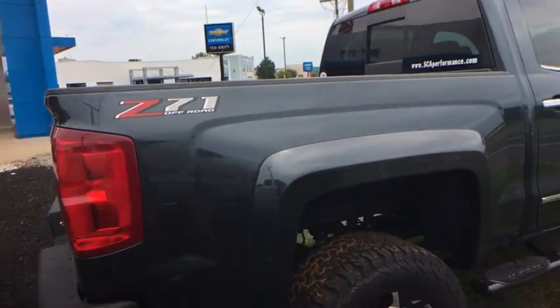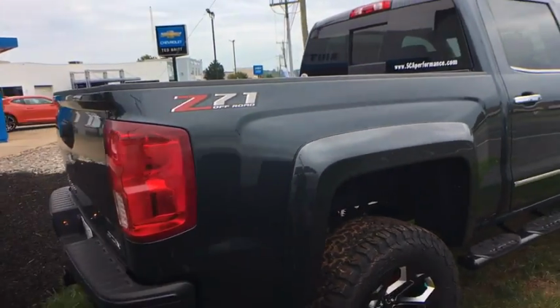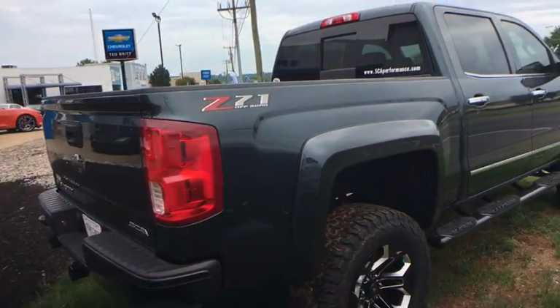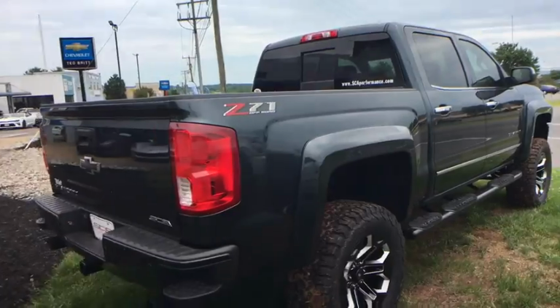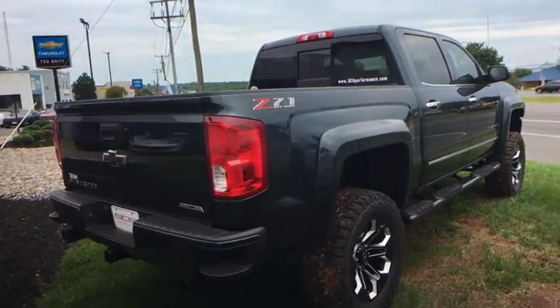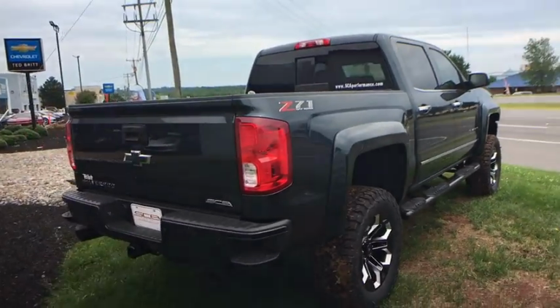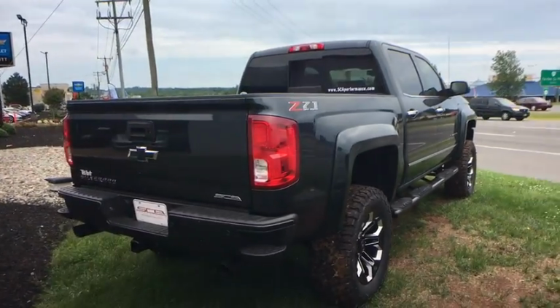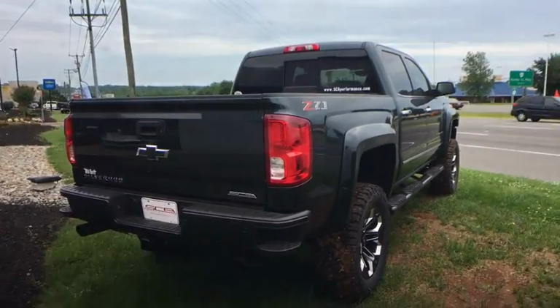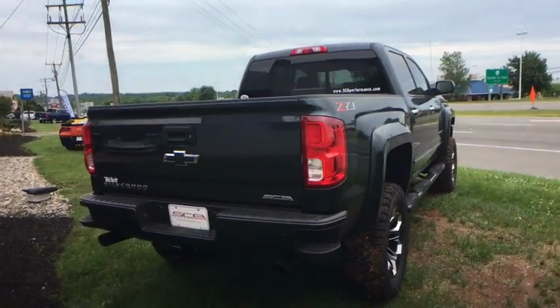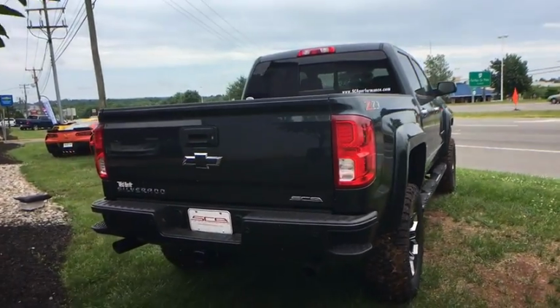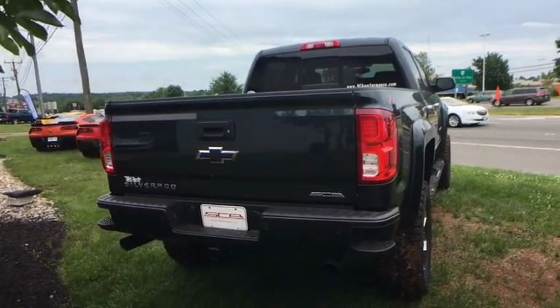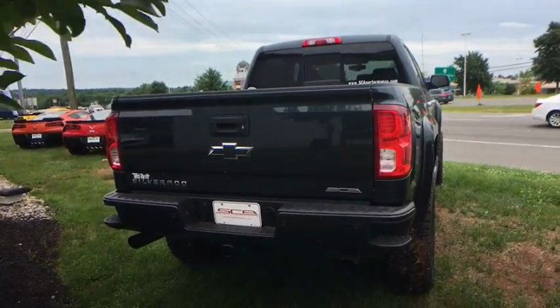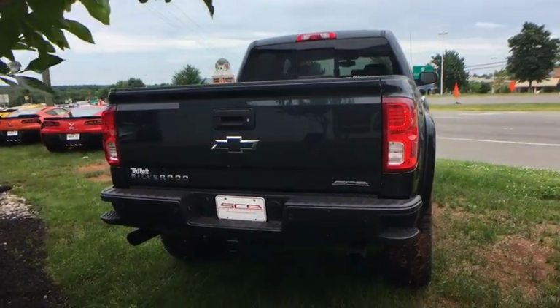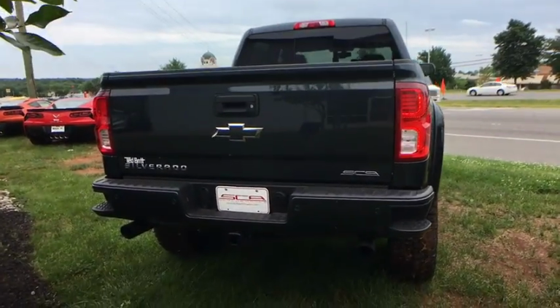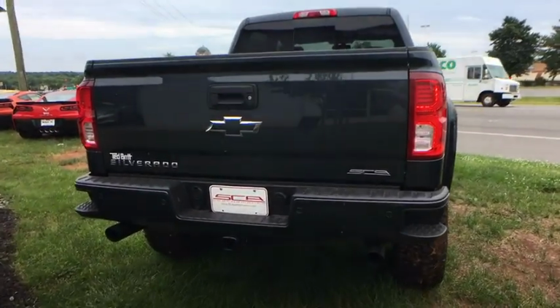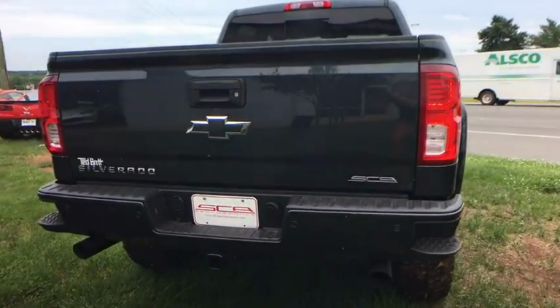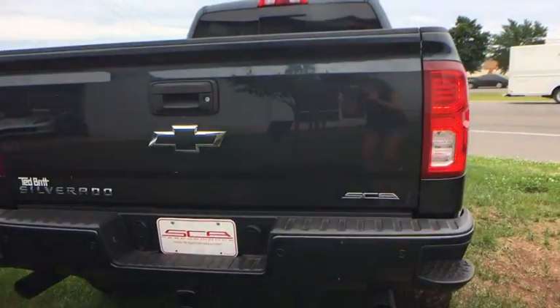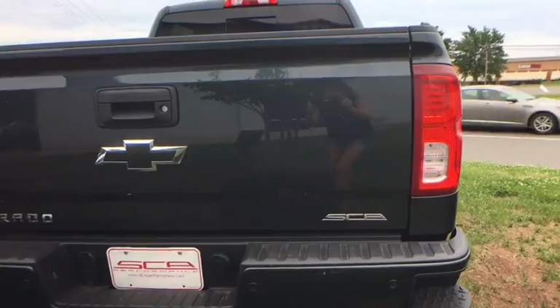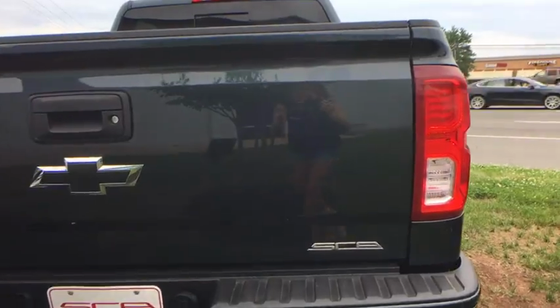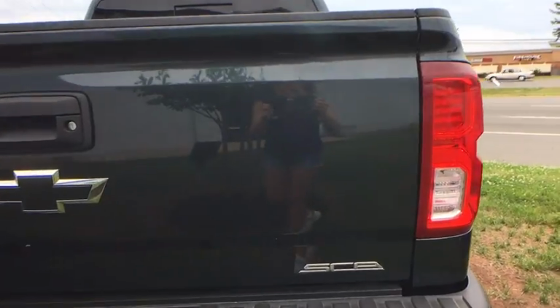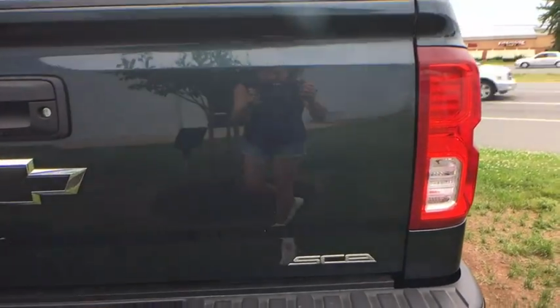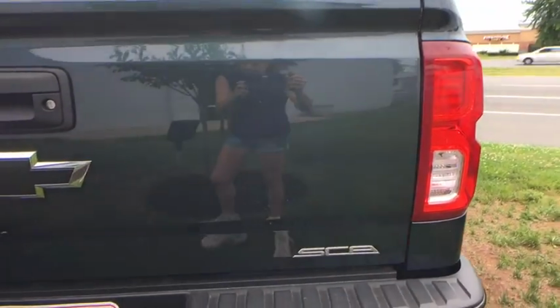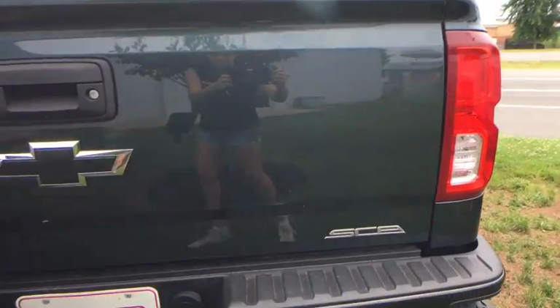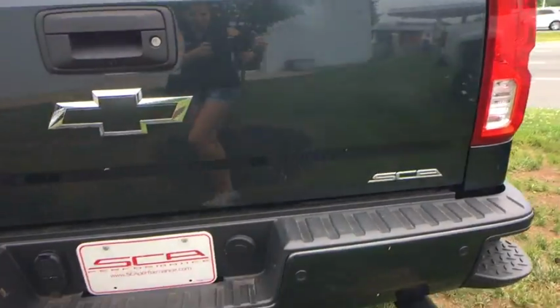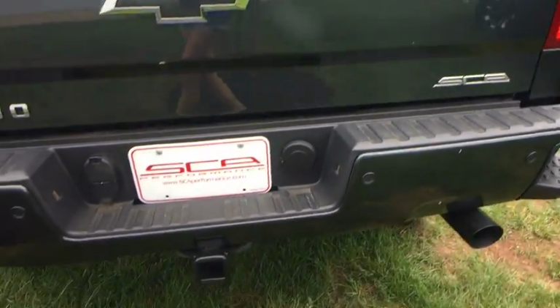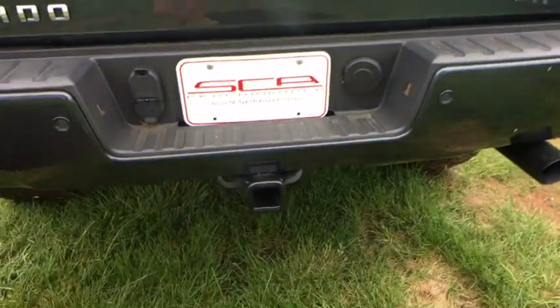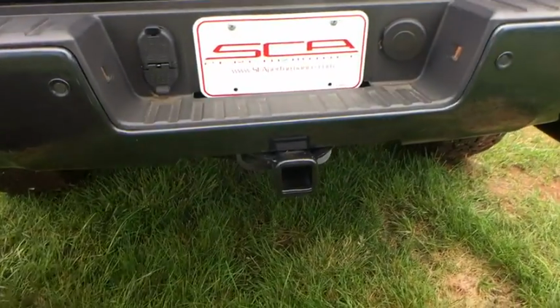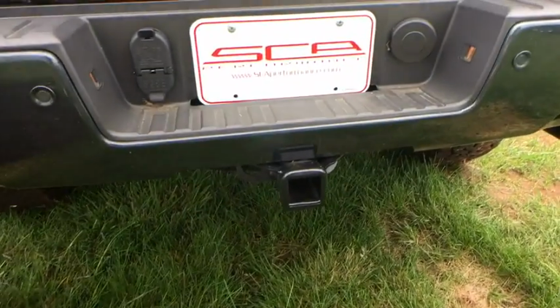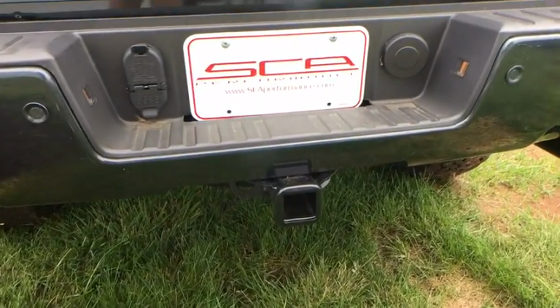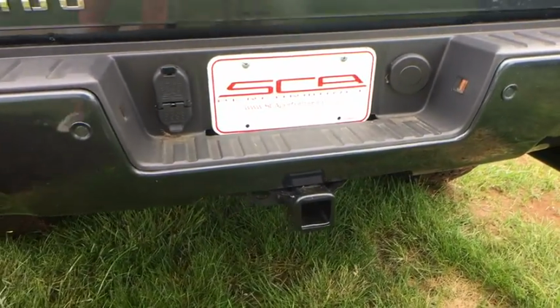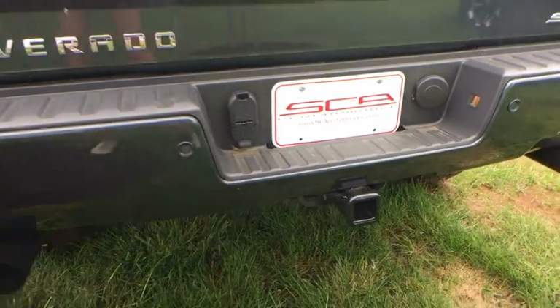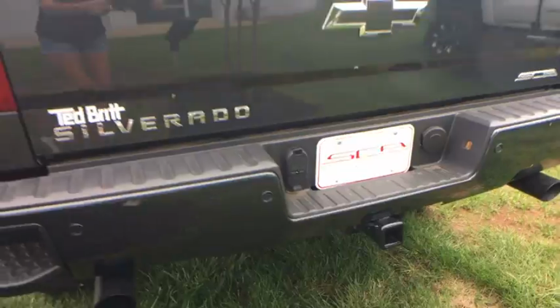Steering wheel audio controls, remote engine start, four-wheel drive, universal garage door opener, daytime running lamps, brake assist, rear view camera. Come see the car for yourself.